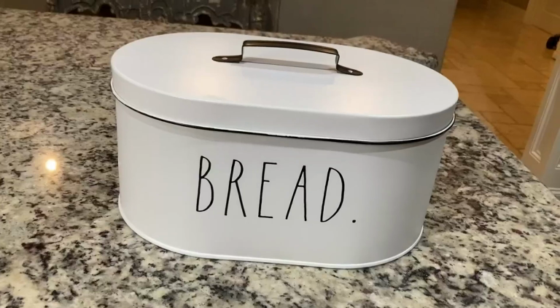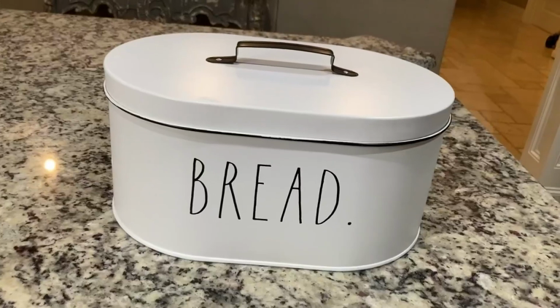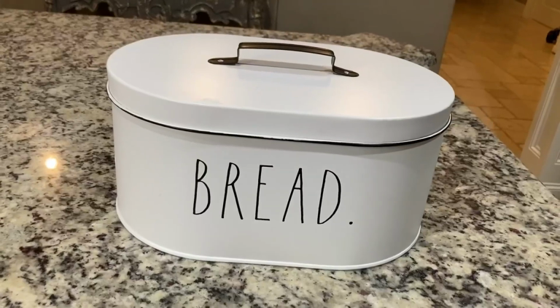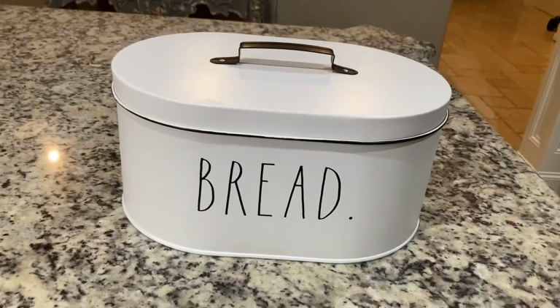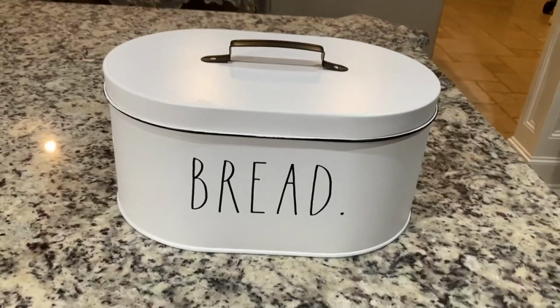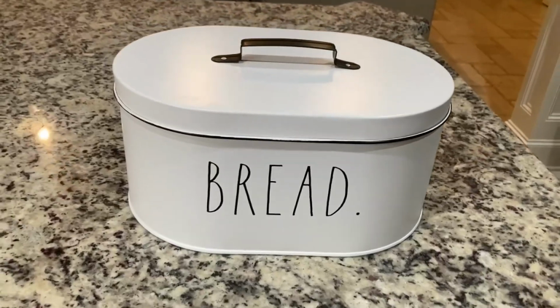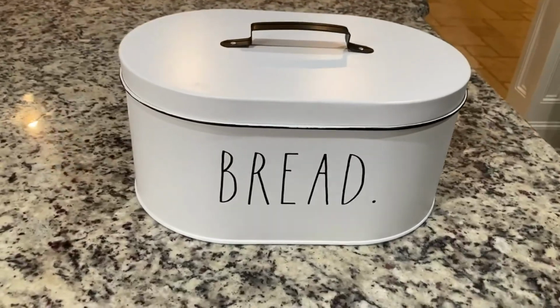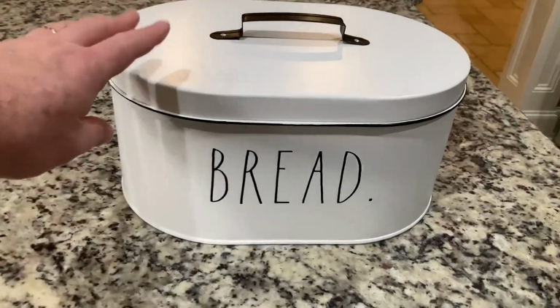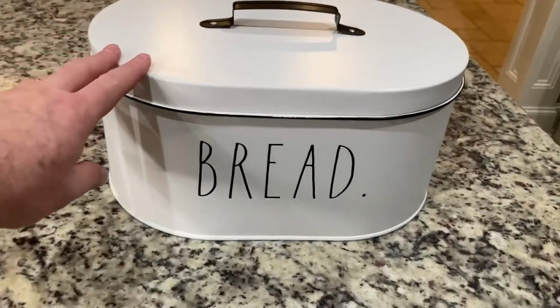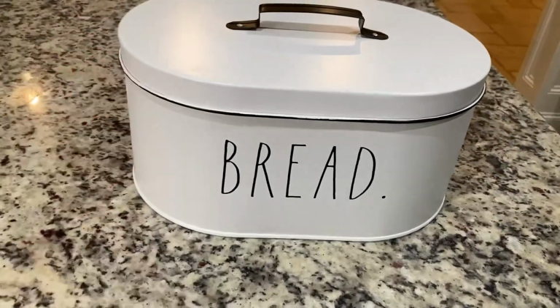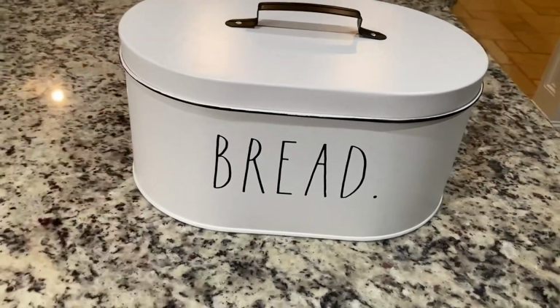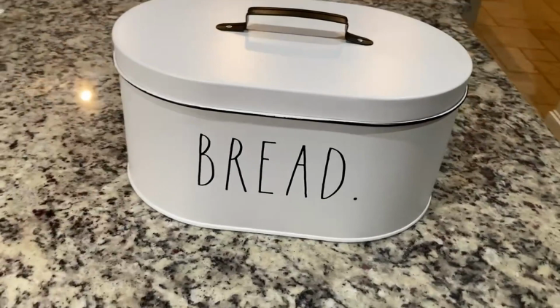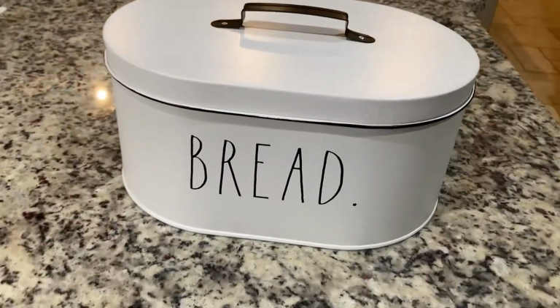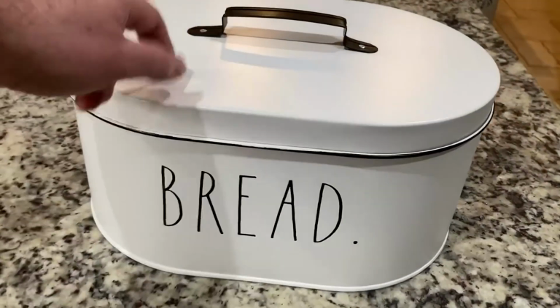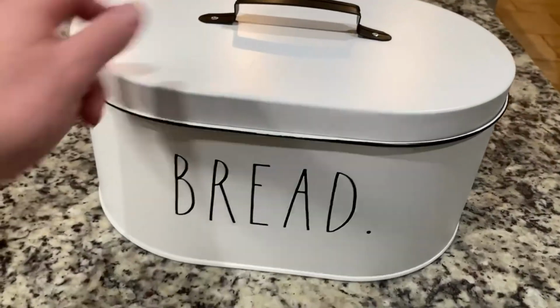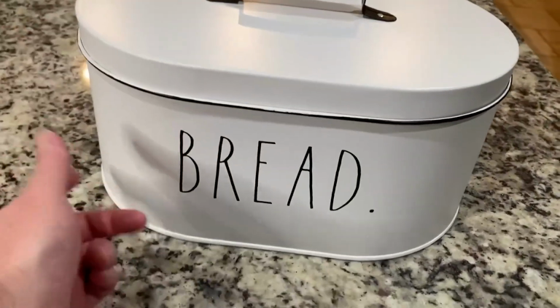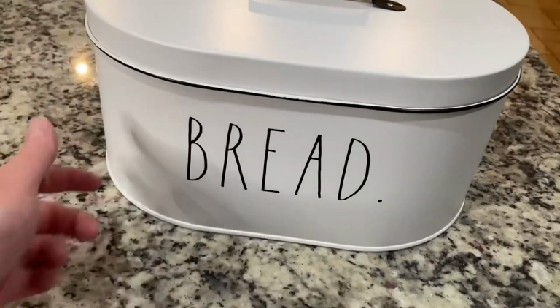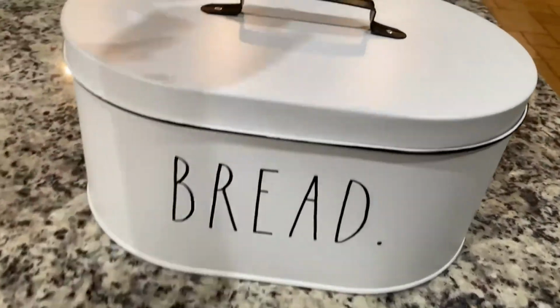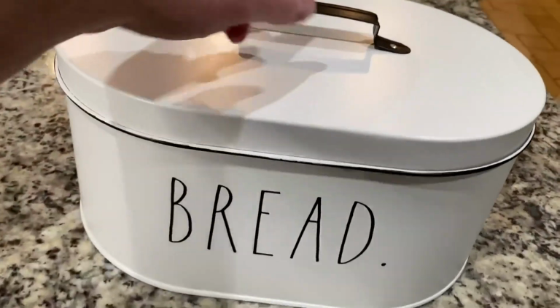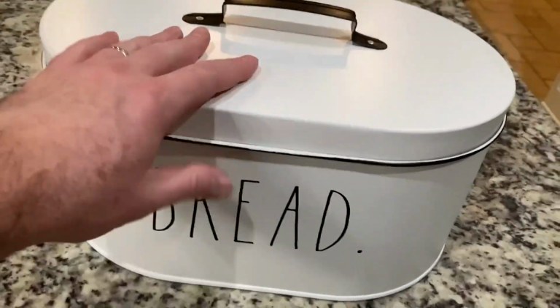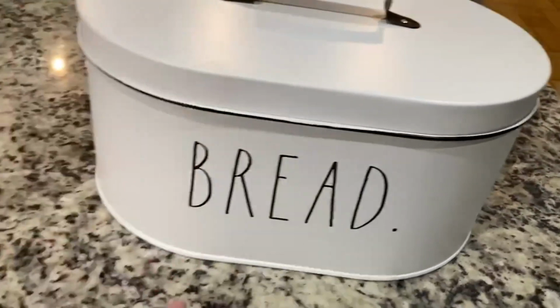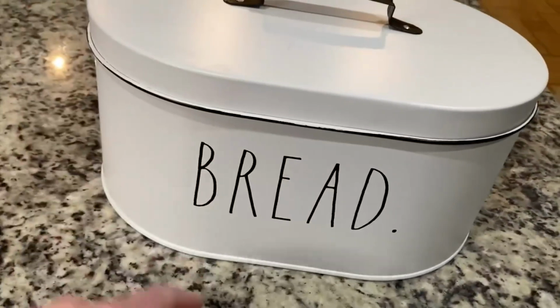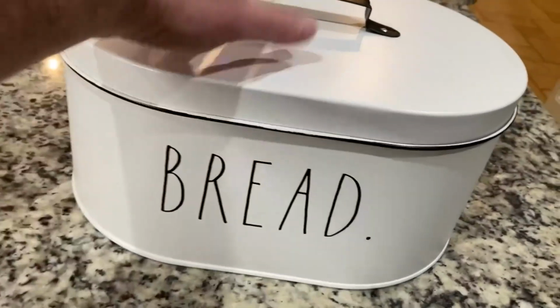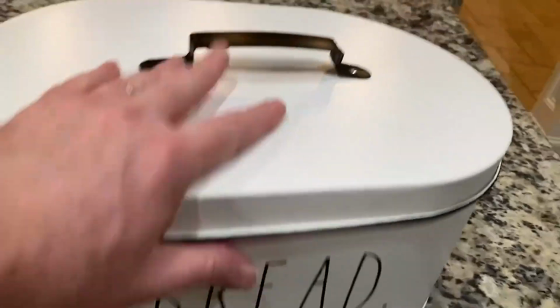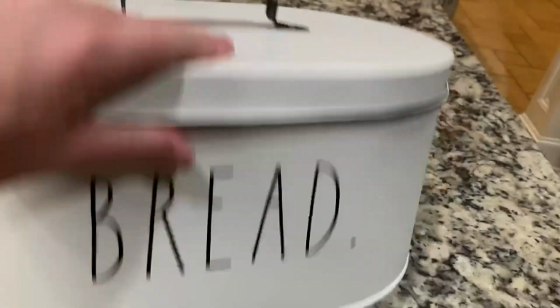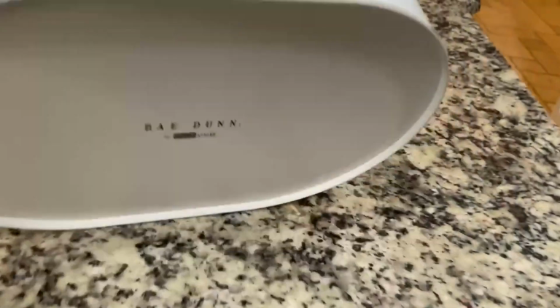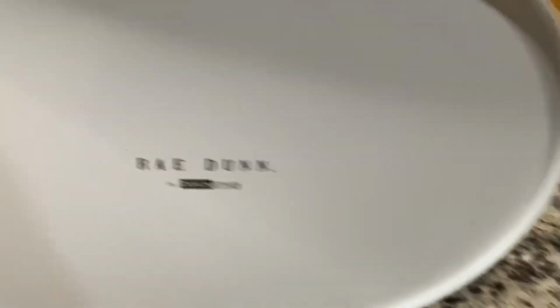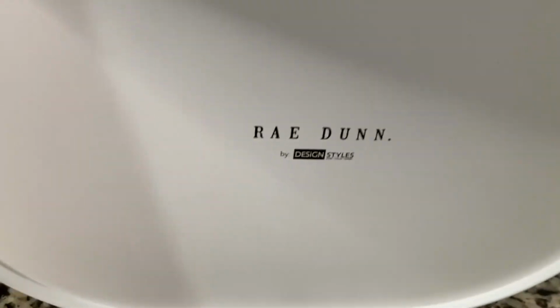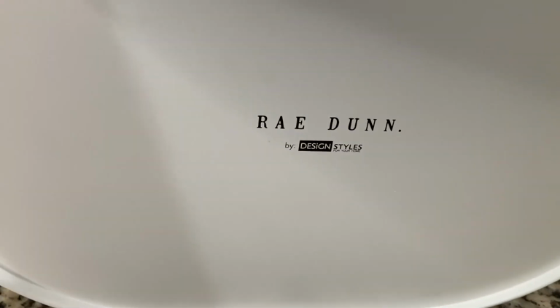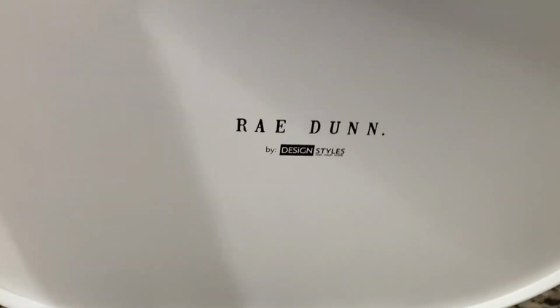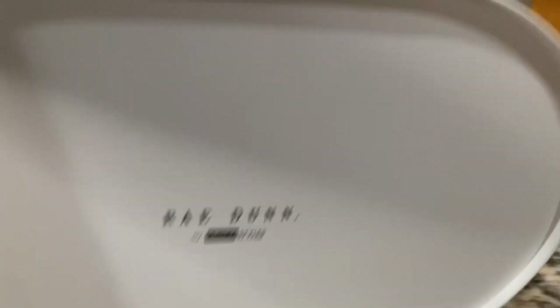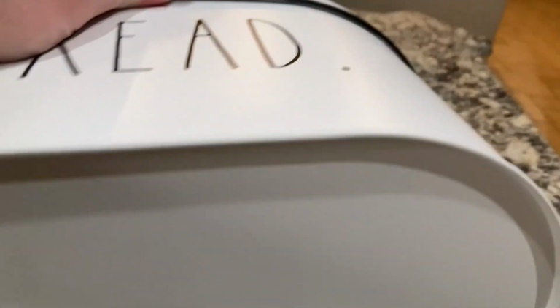I want to do a real quick review of our Rae Dunn bread box. It is all metal and it is Rae Dunn — you can see the font — and then also on the bottom, check it out.